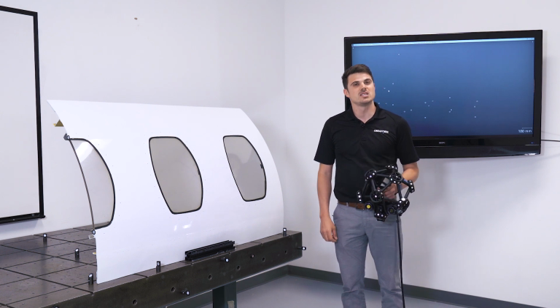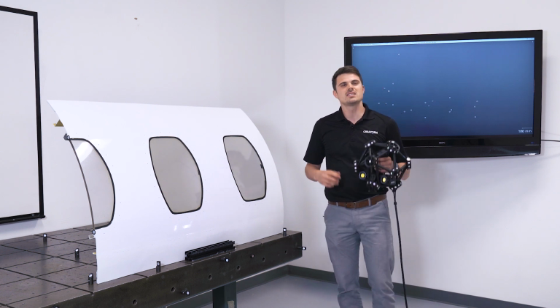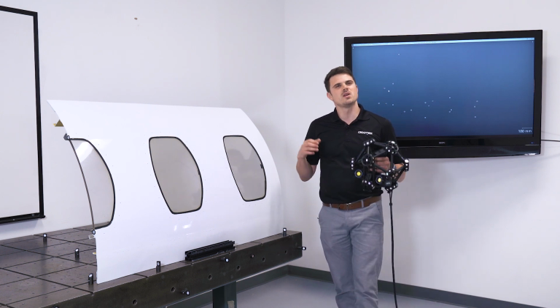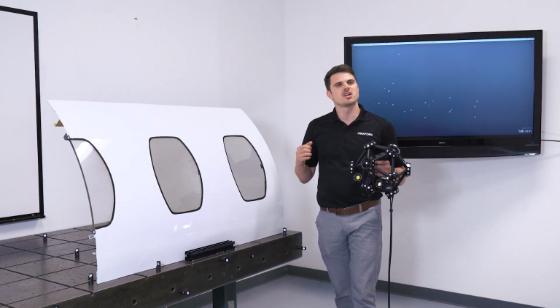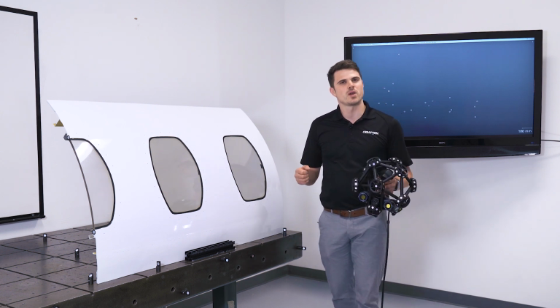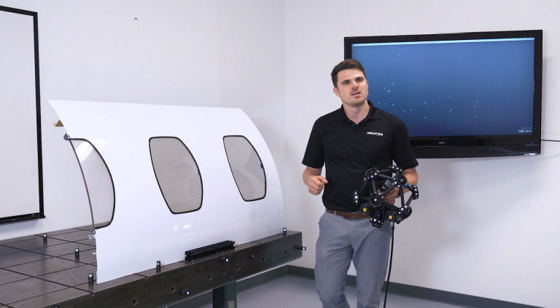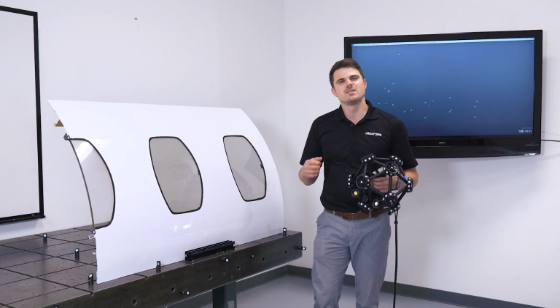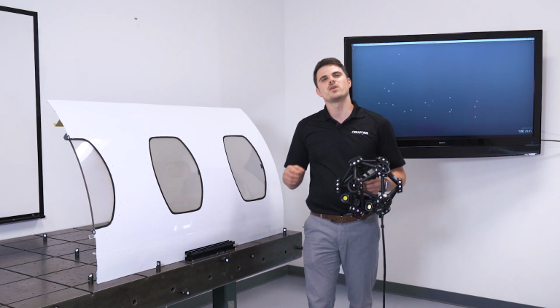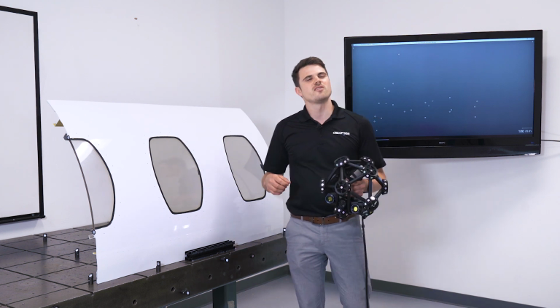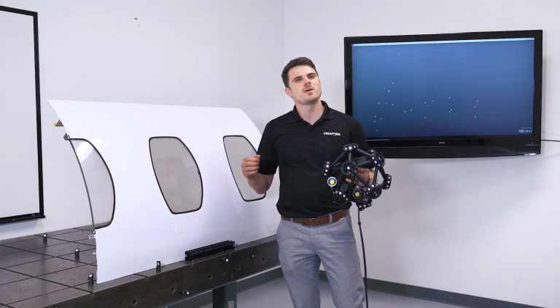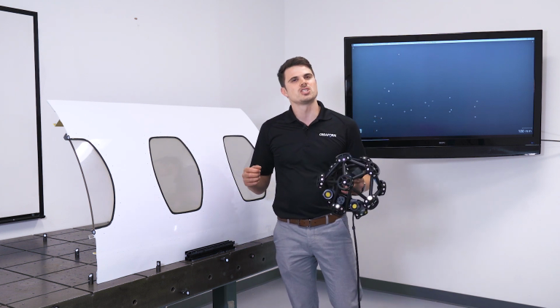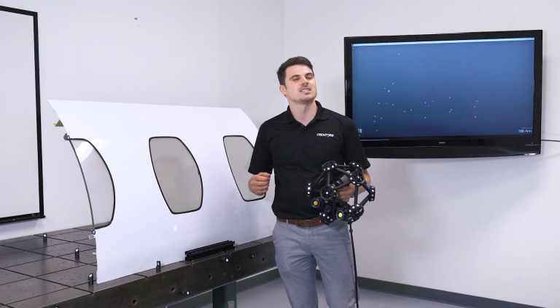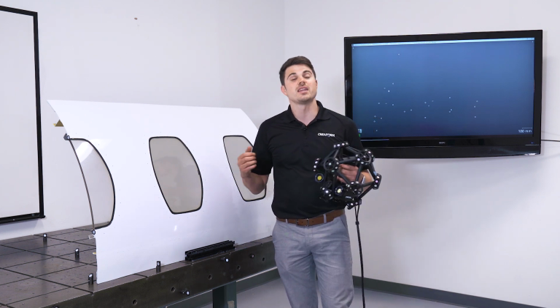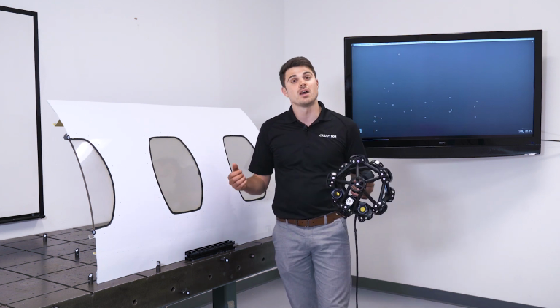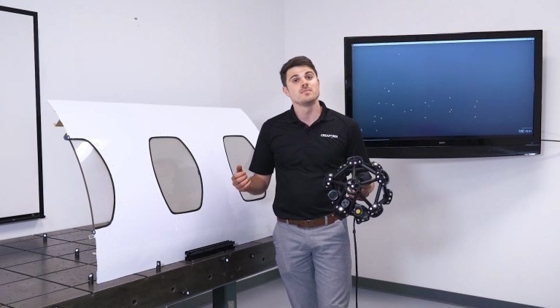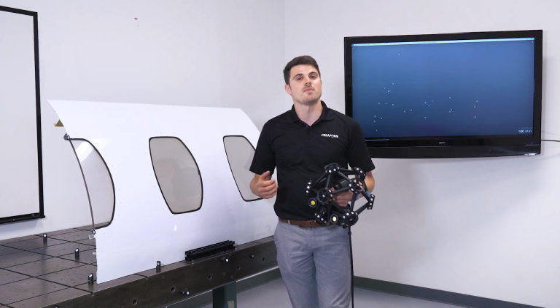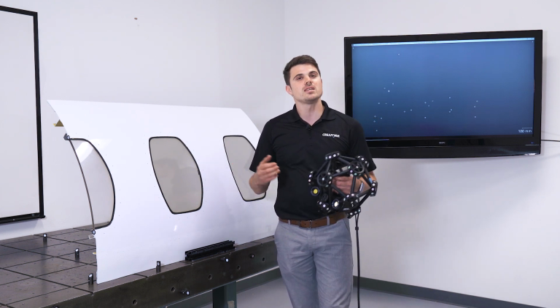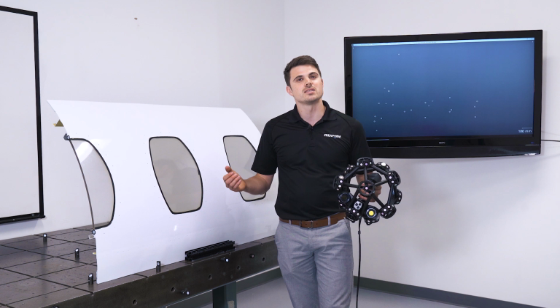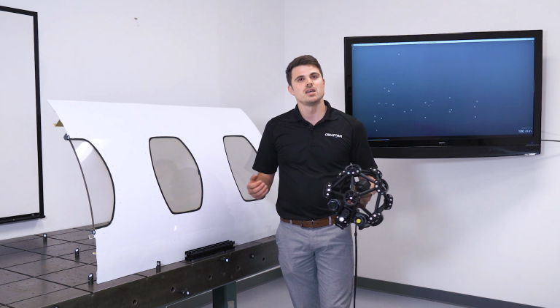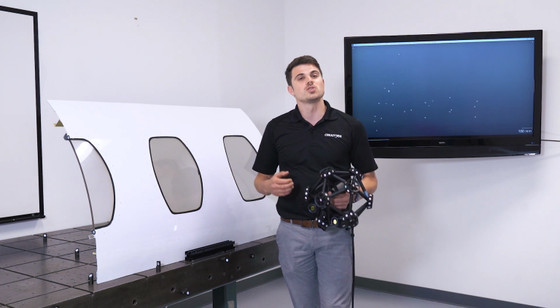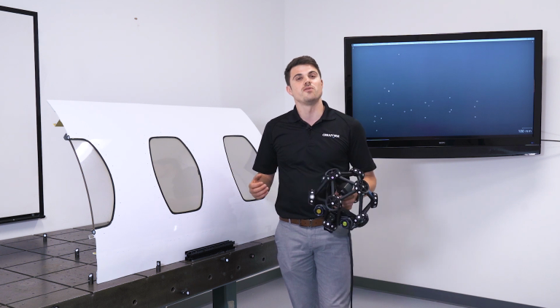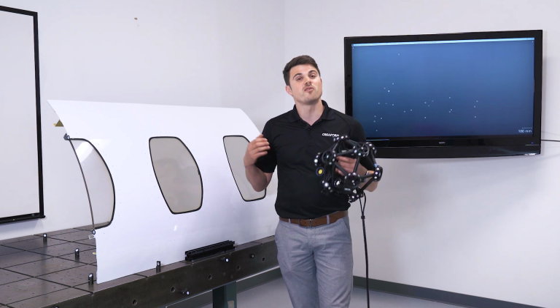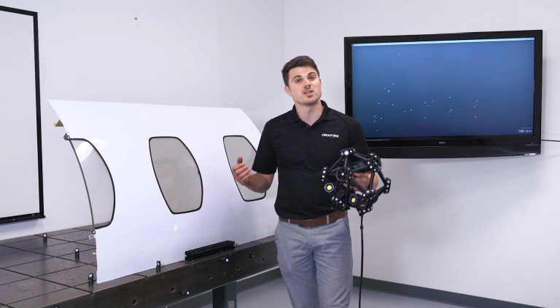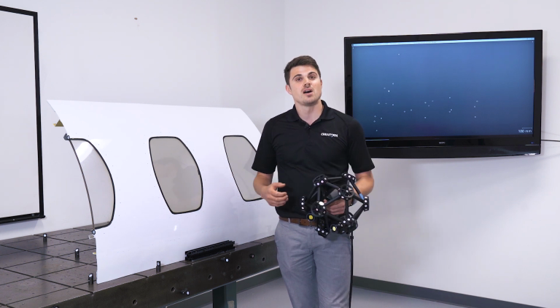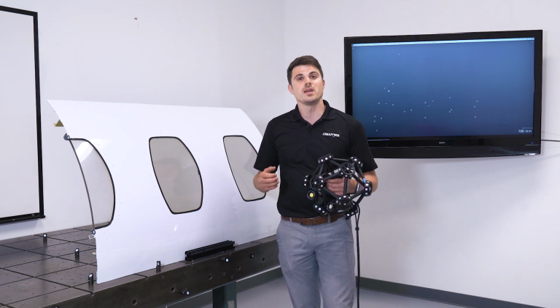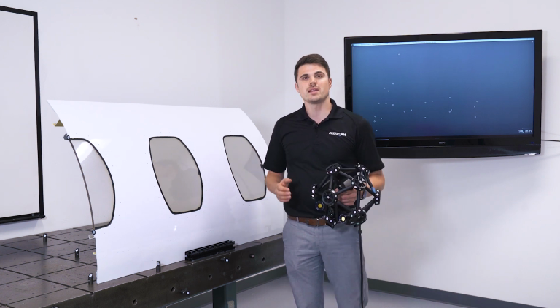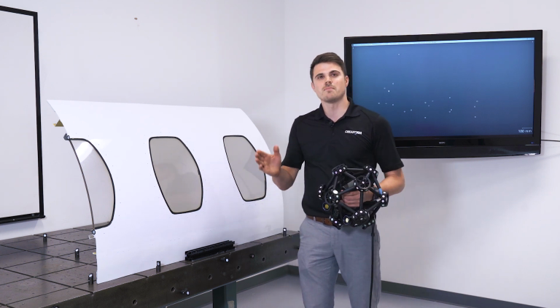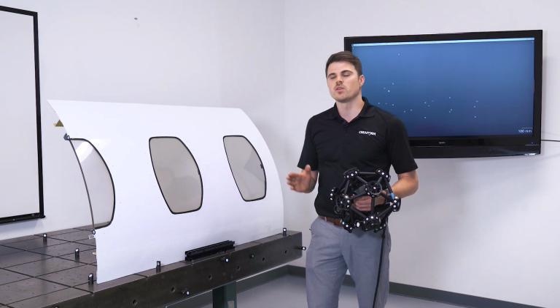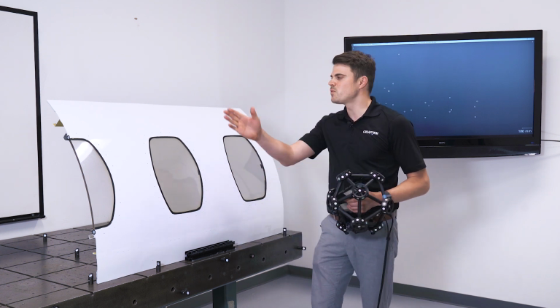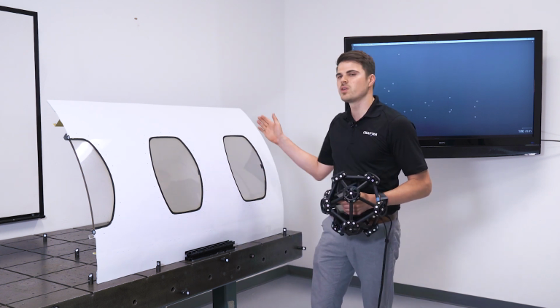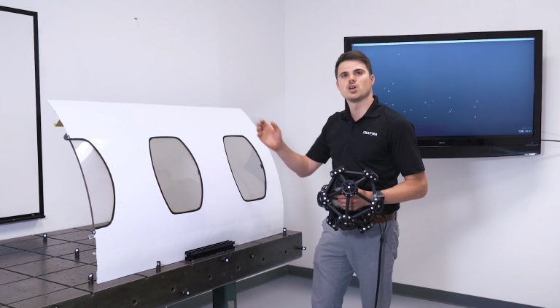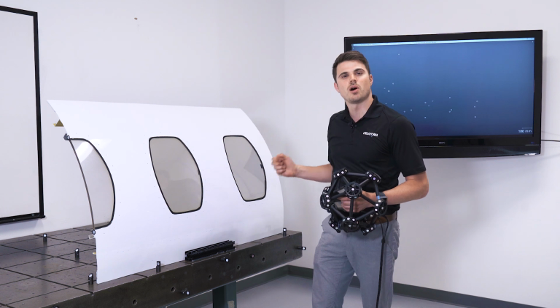Speed is not only about measurement rate, but it's about different sets of parameters such as the scanning area, the amount of laser lines, and also the freedom of movement, allowing you to quickly take measurements from different points of view on the part.